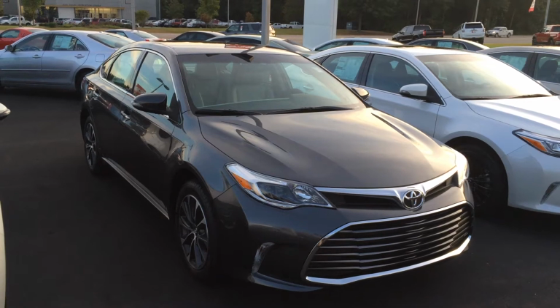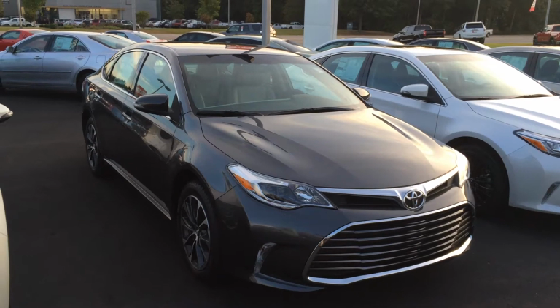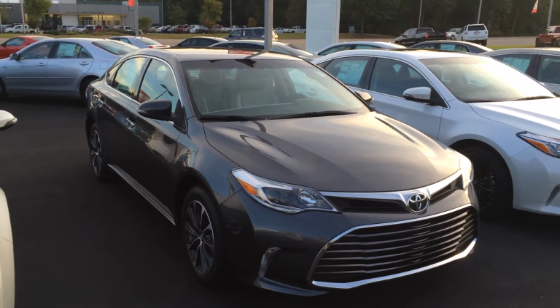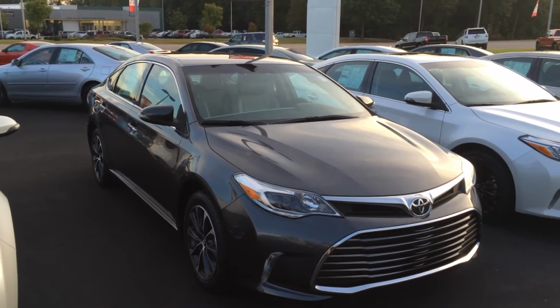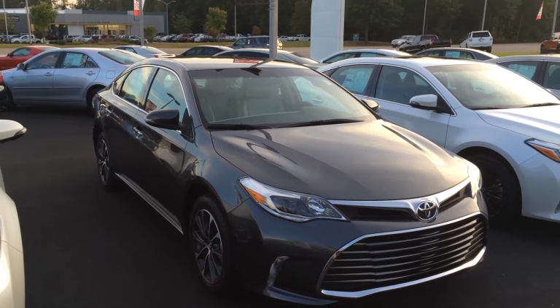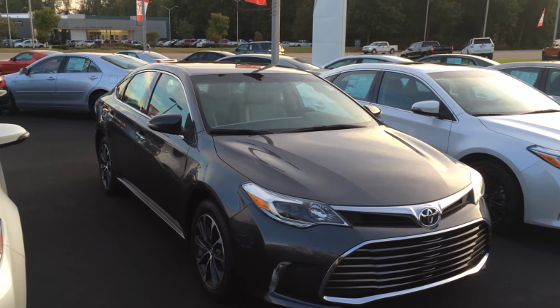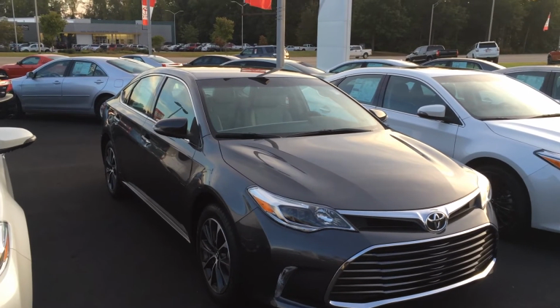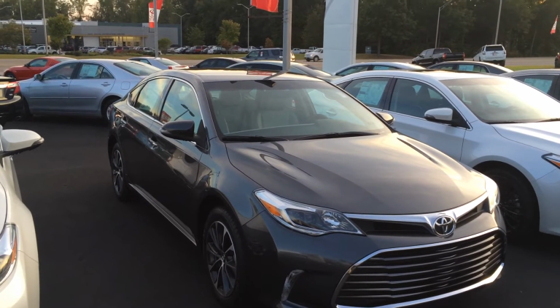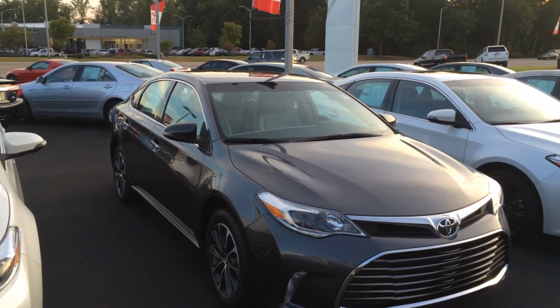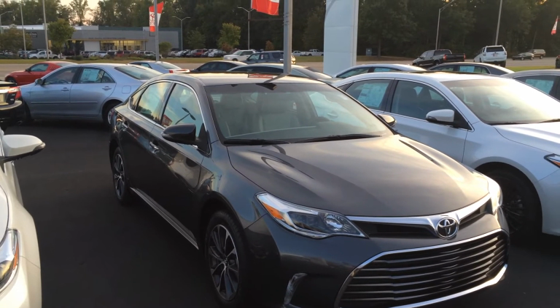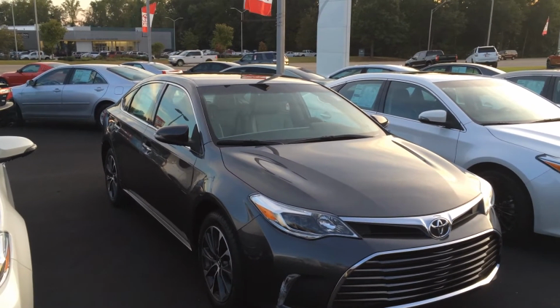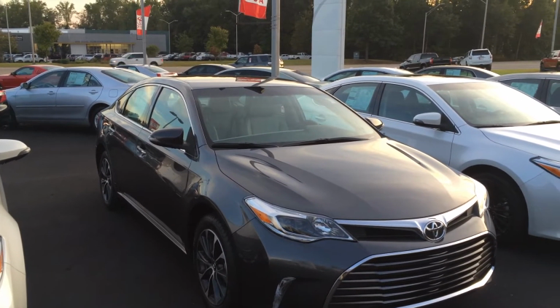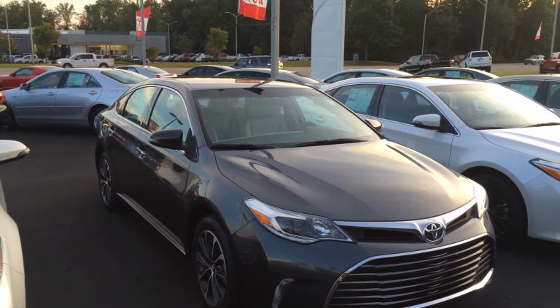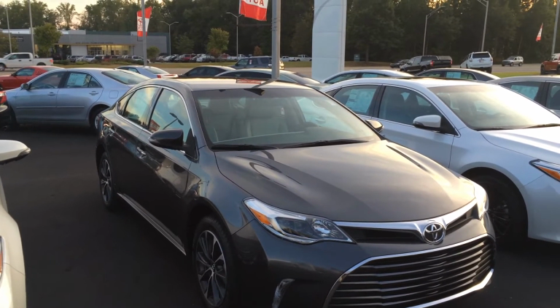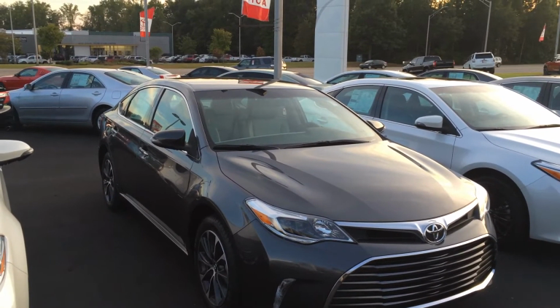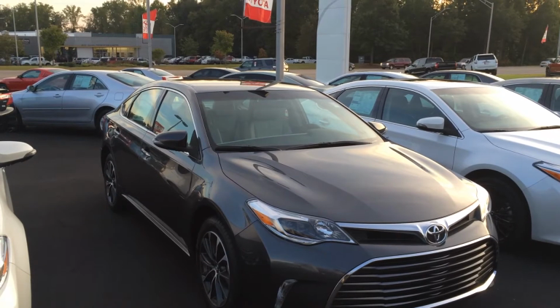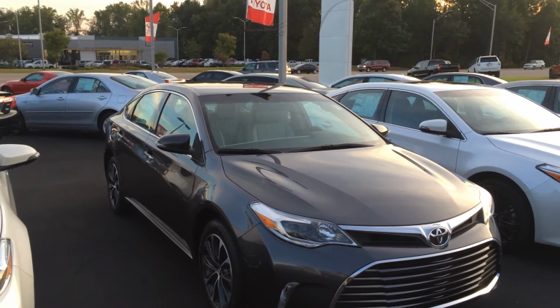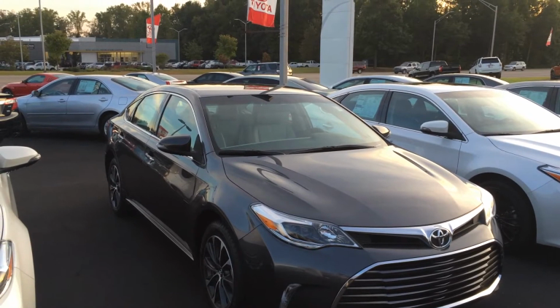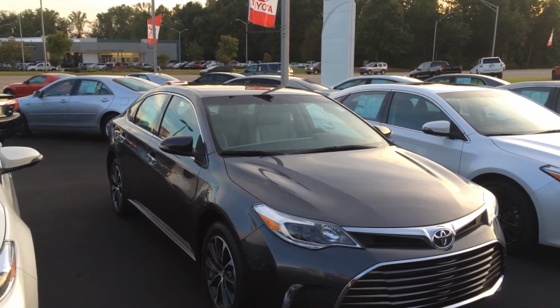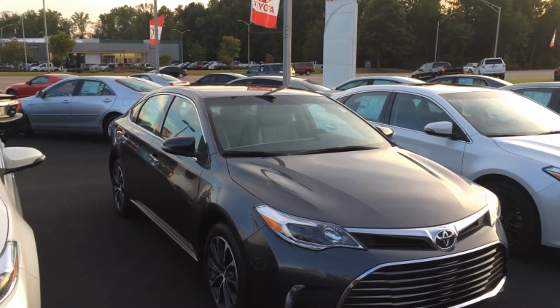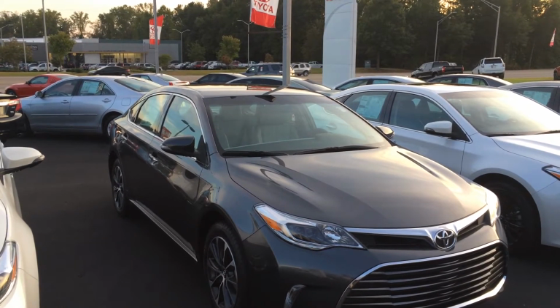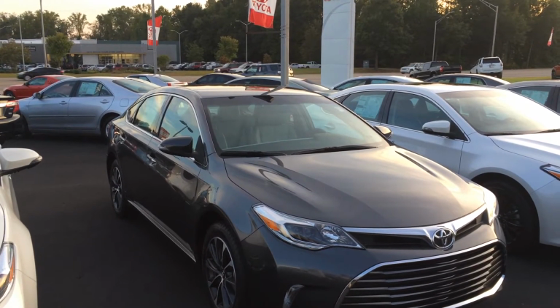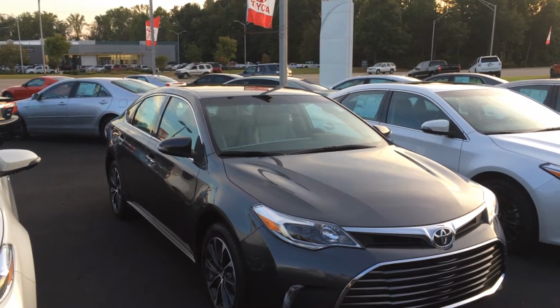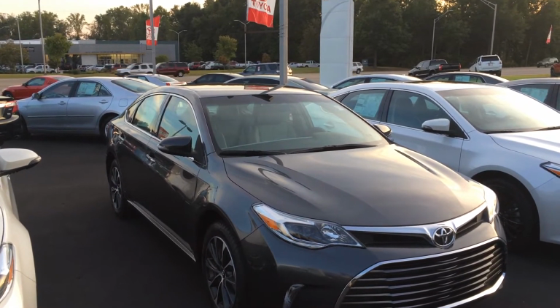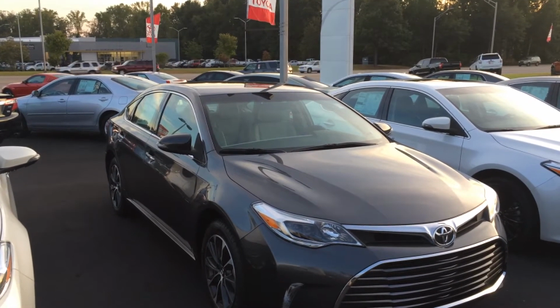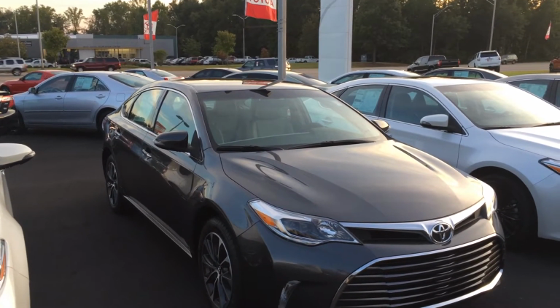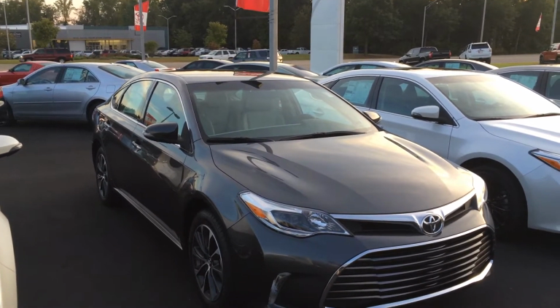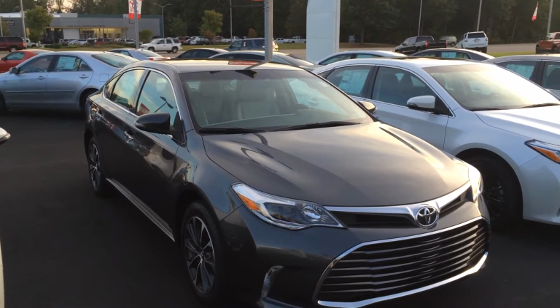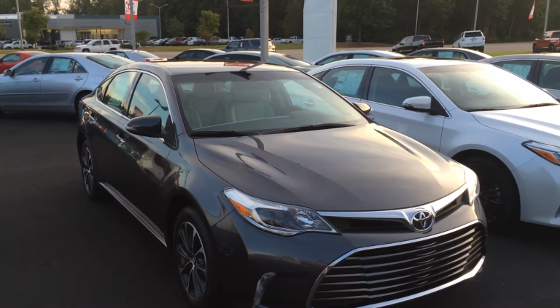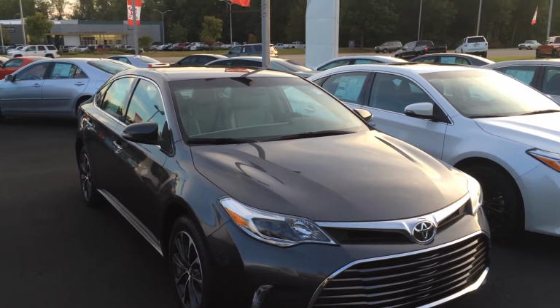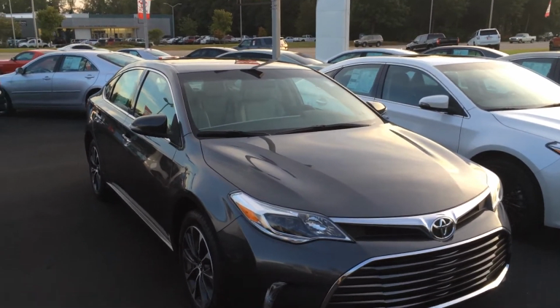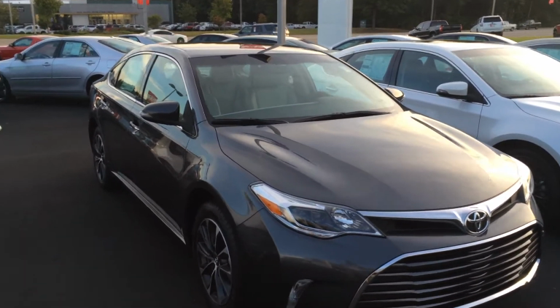Hey Raven! This is Gerald at LaGrange Toyota here with the 2016 Toyota Avalon. This is an XLE model in magnetic gray metallic, and I just wanted to walk around and show it off to you.